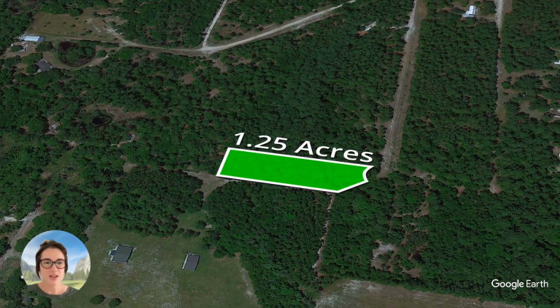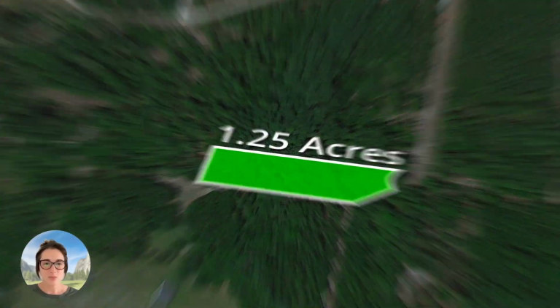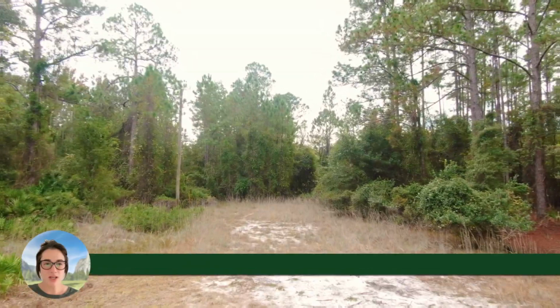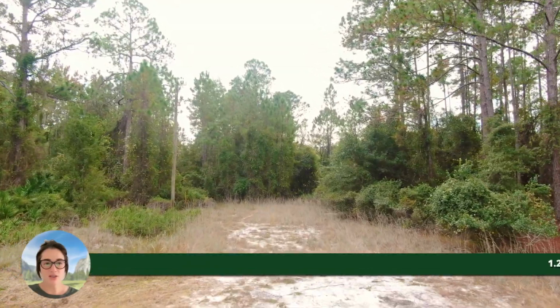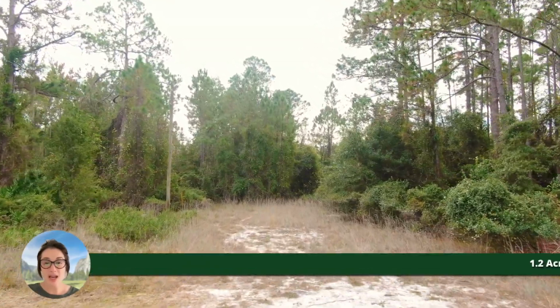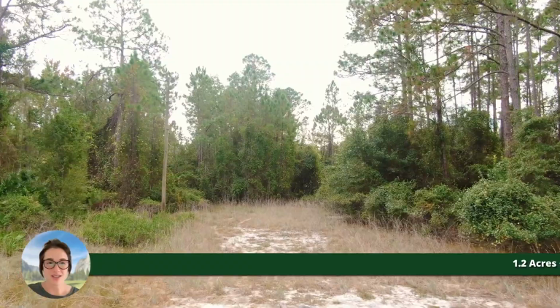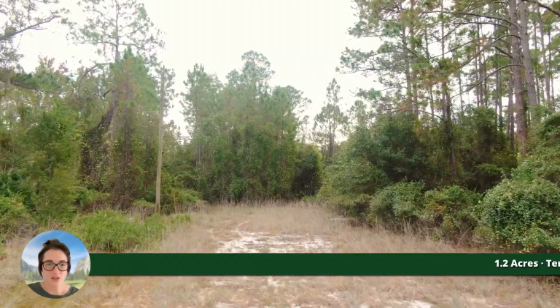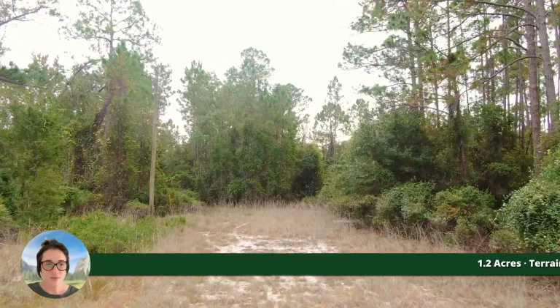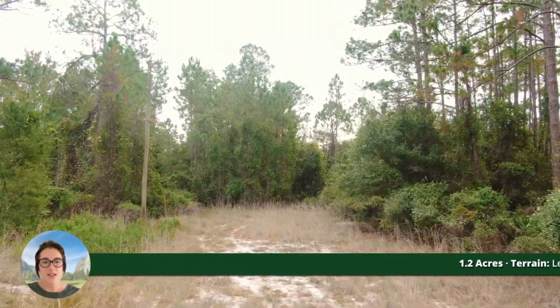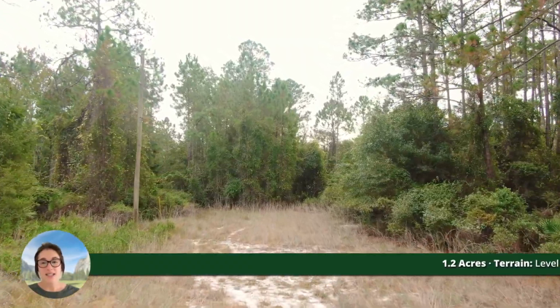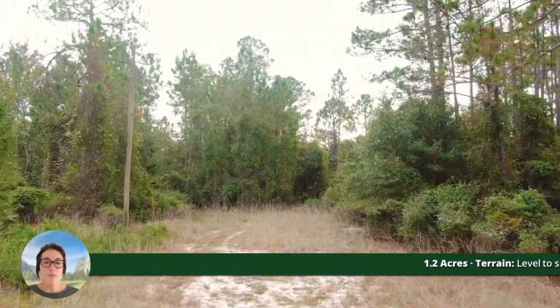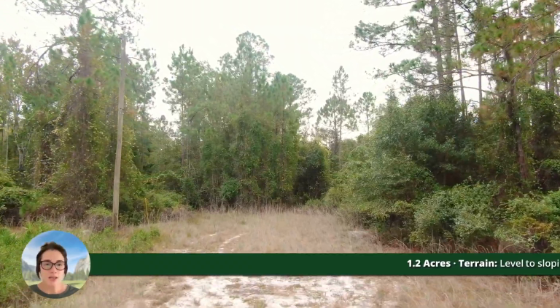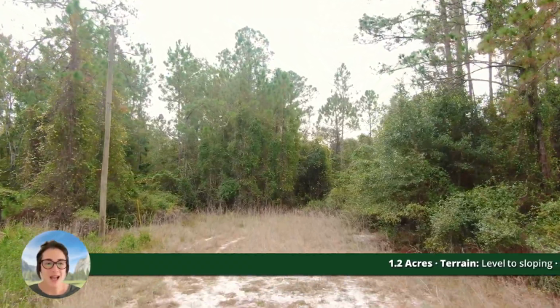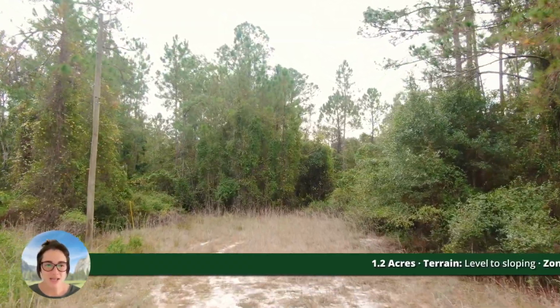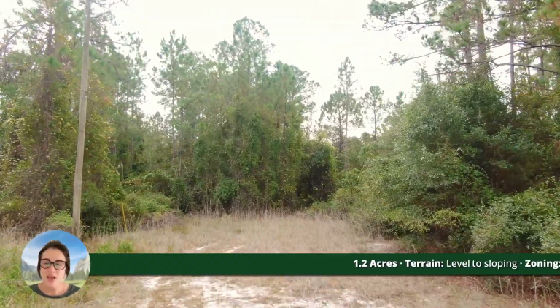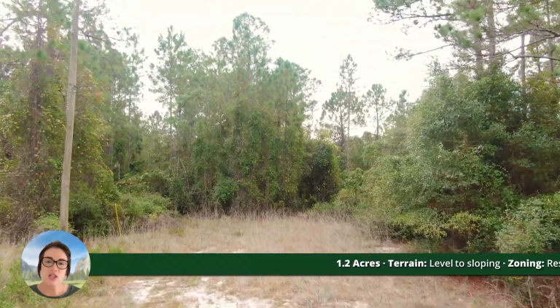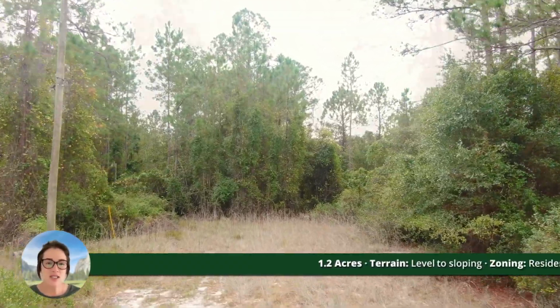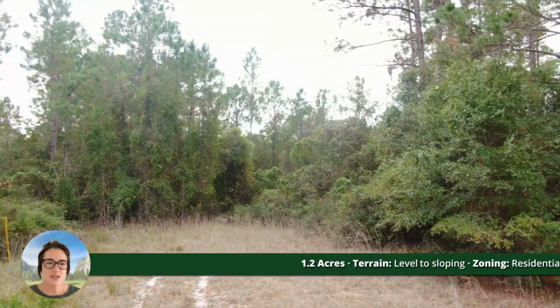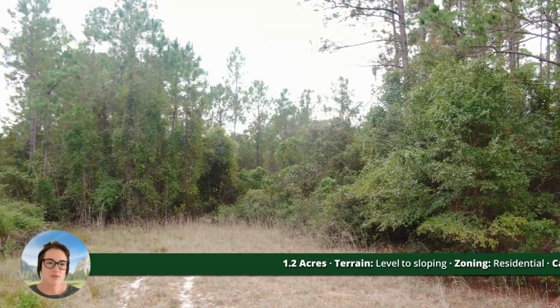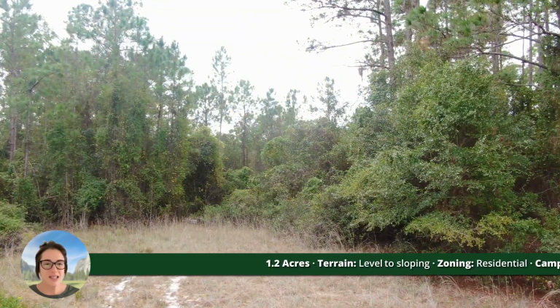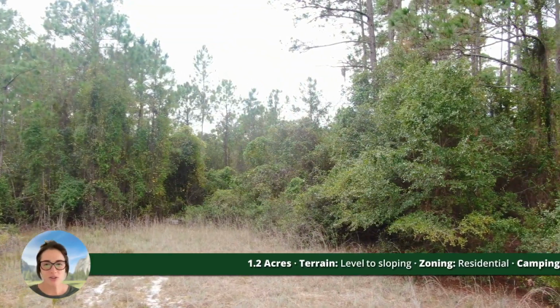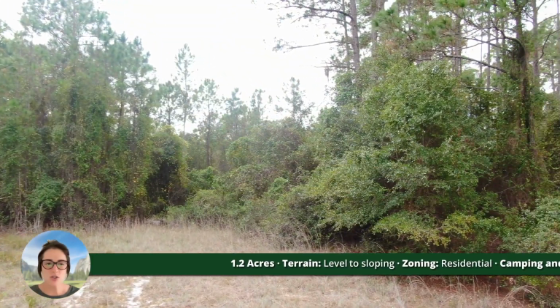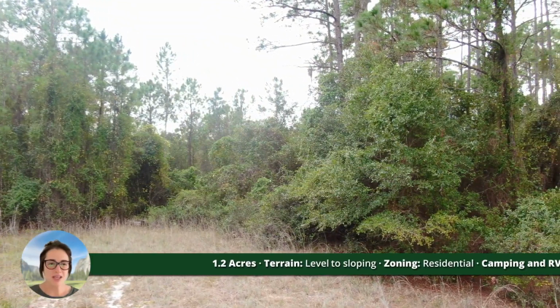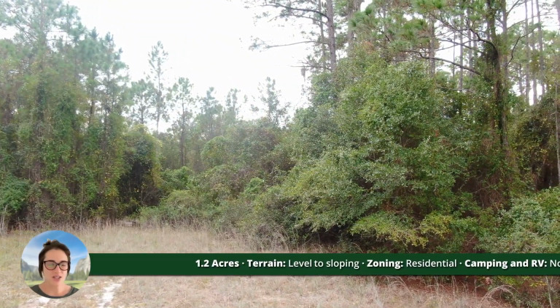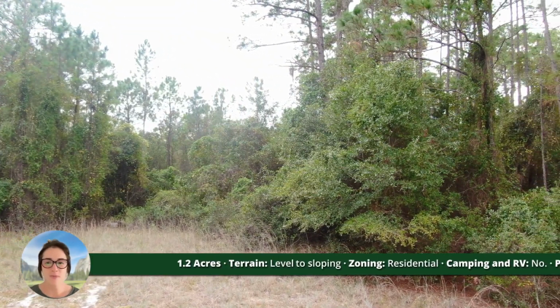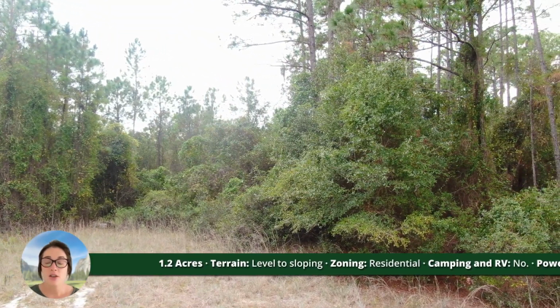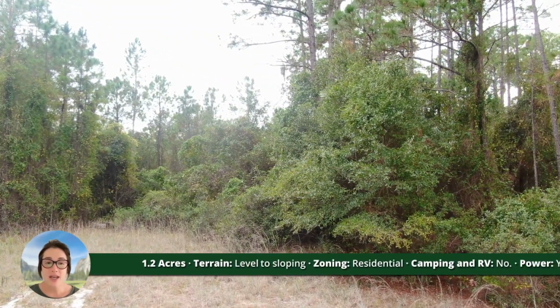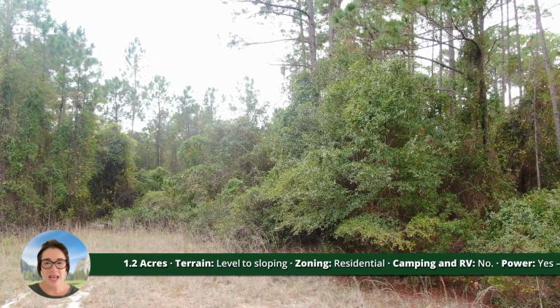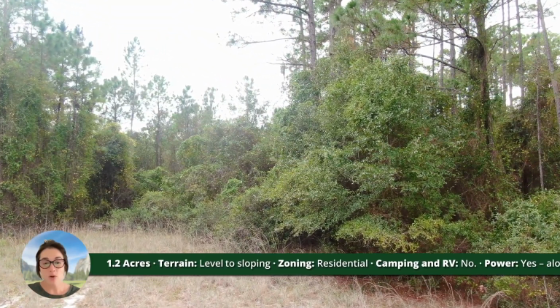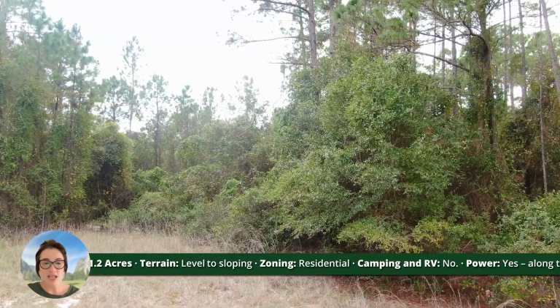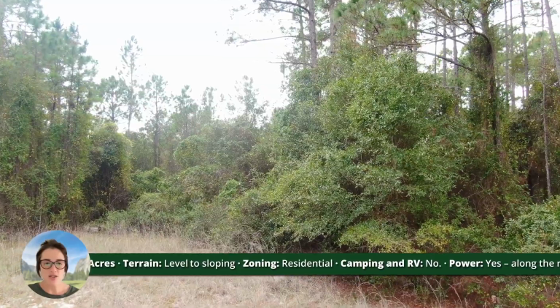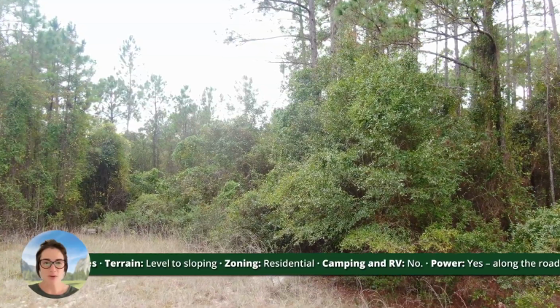This property is zoned as residential. It's inside of Putnam County. The terrain you can see is fairly level, with gentle sloping here and there. You cannot camp or RV on this property.